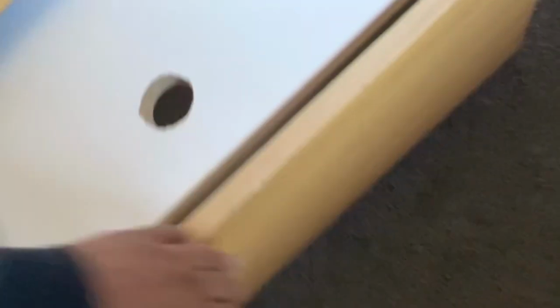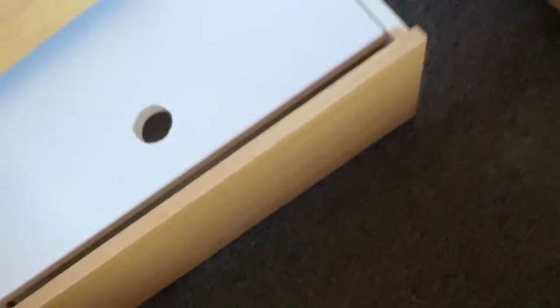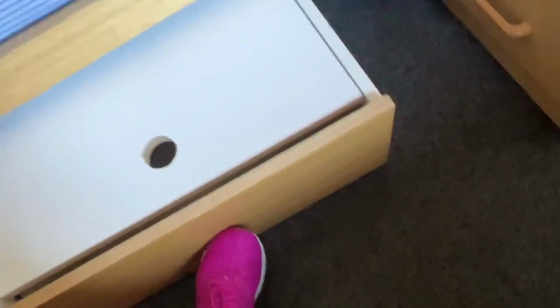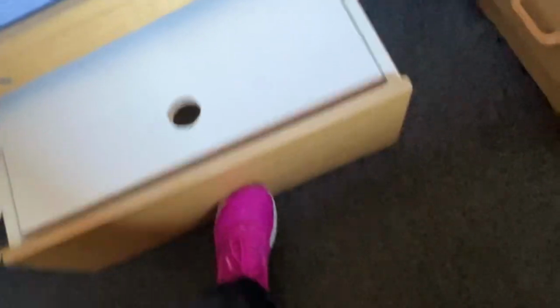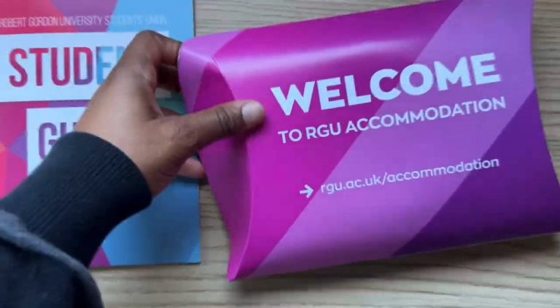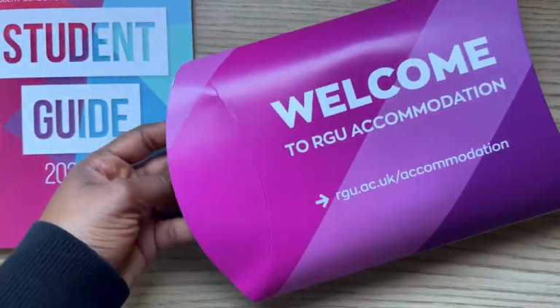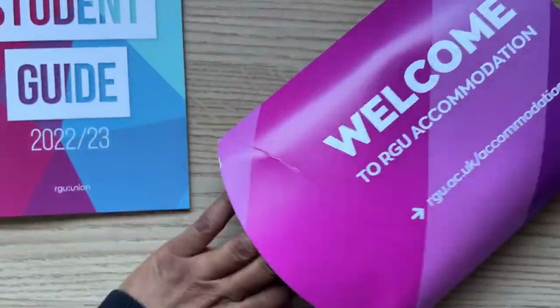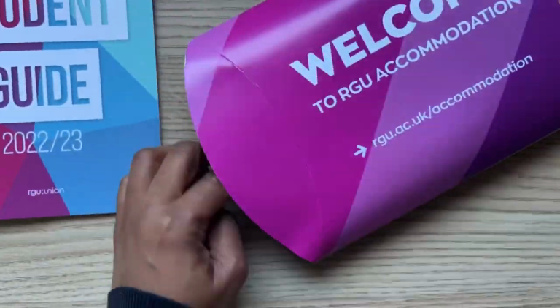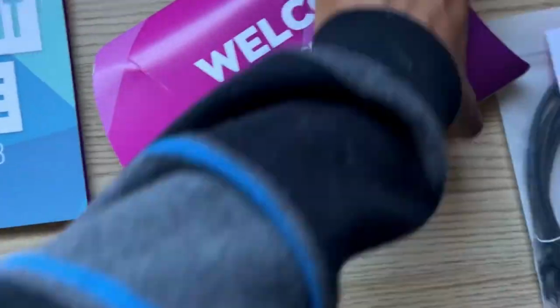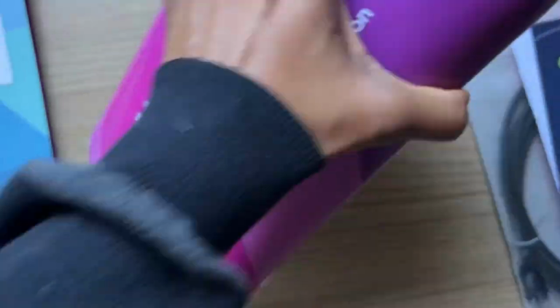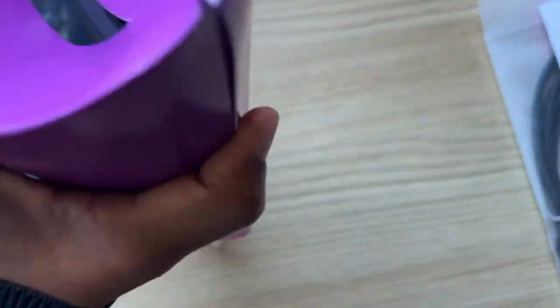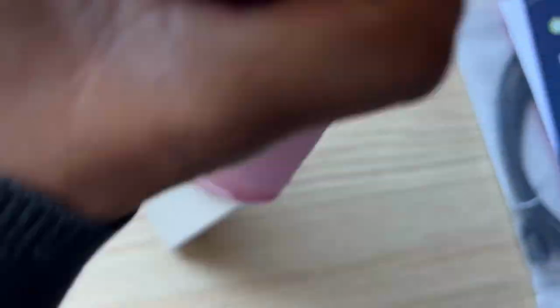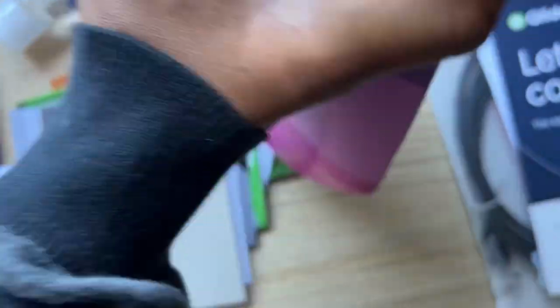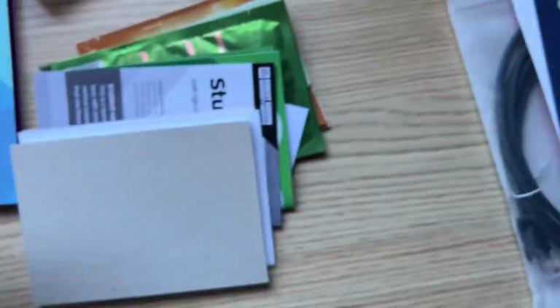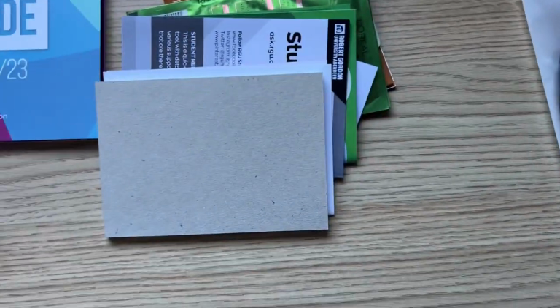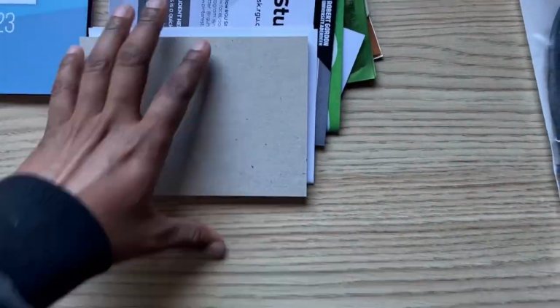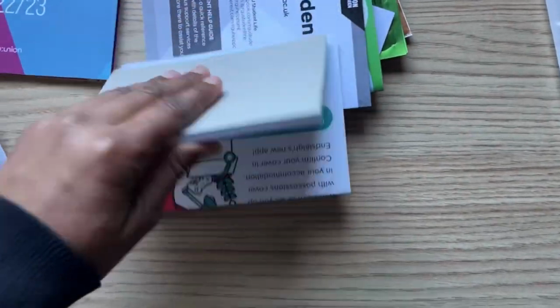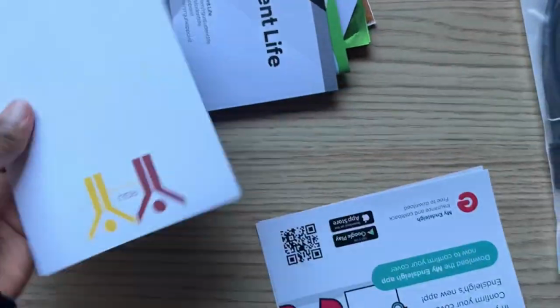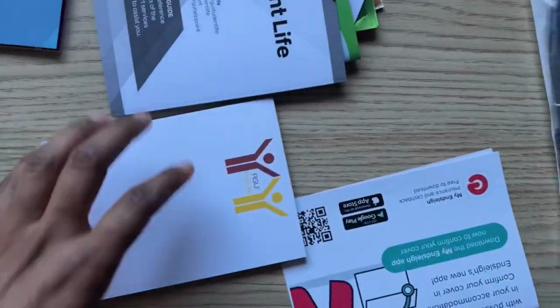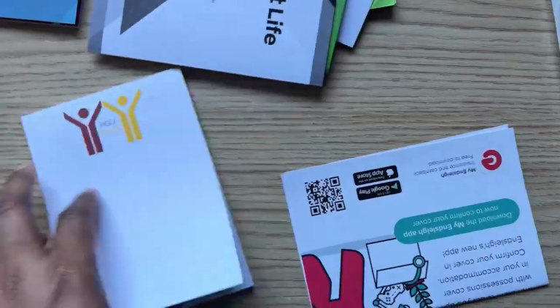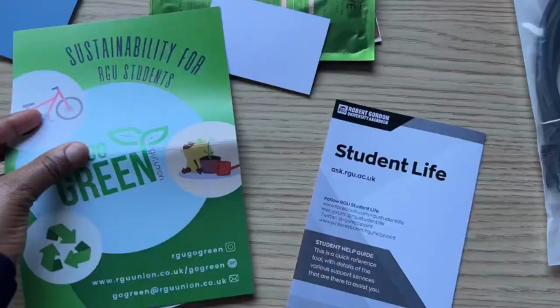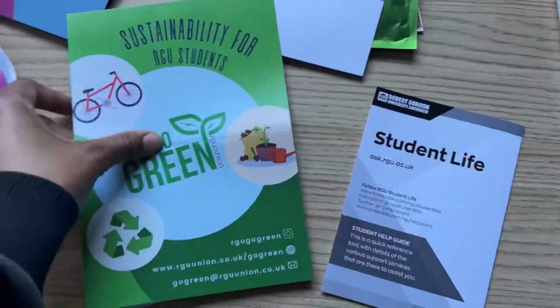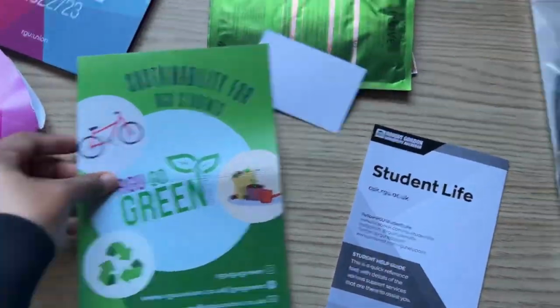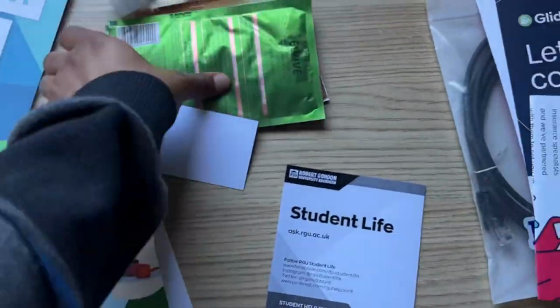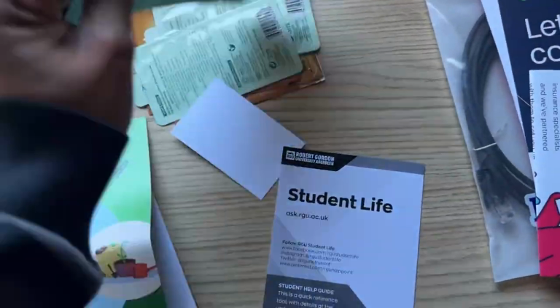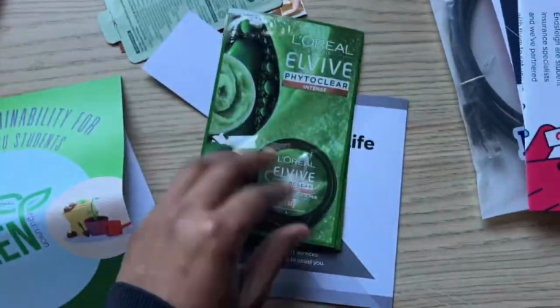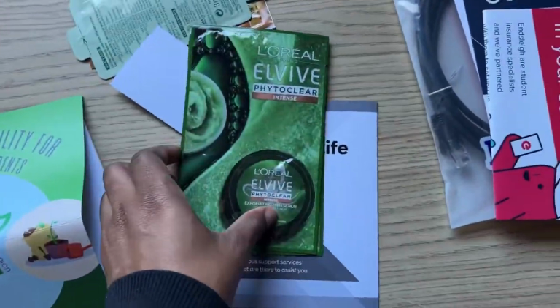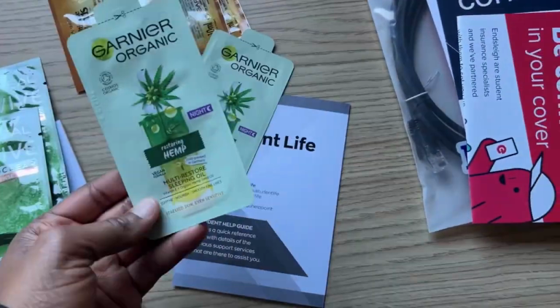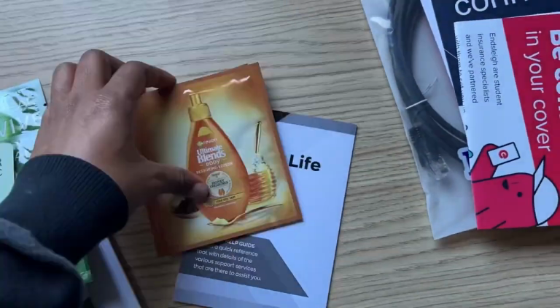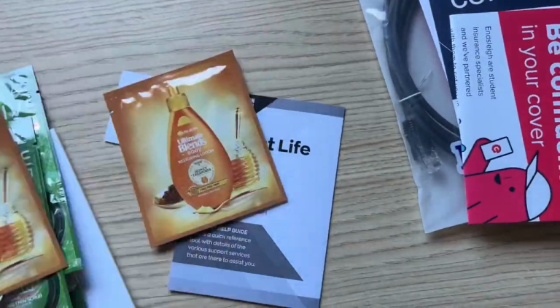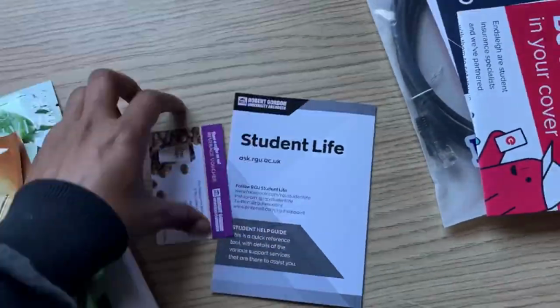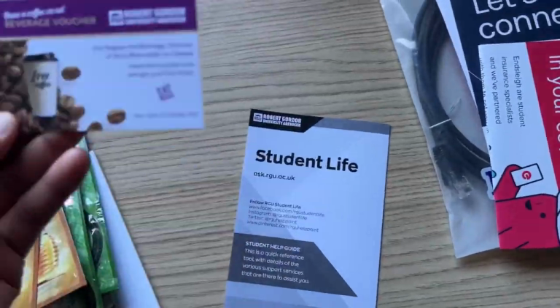Before I forget, there was a little welcome pack given at the entrance. Let's see what's inside. There's a card to get a free cup of coffee on campus.